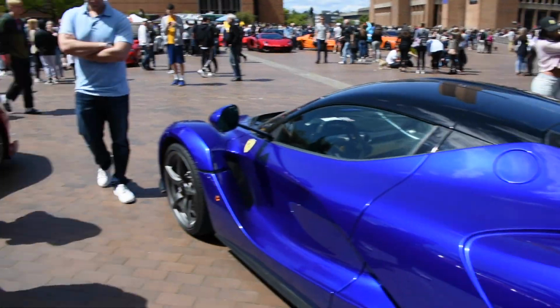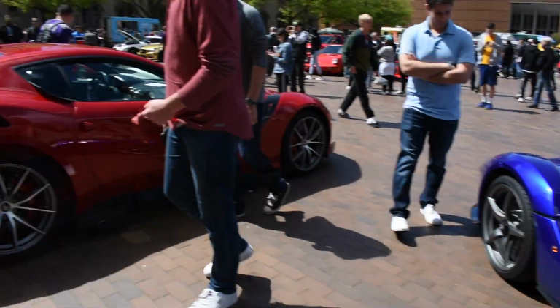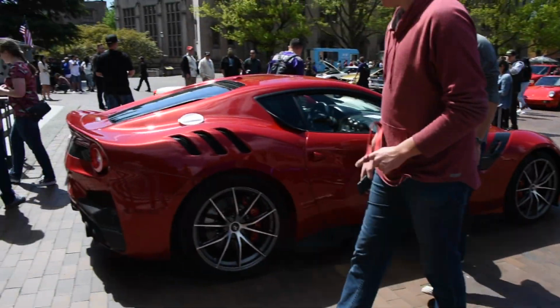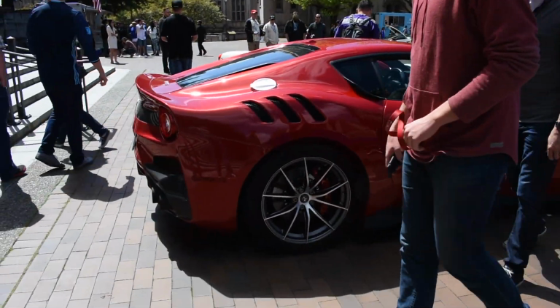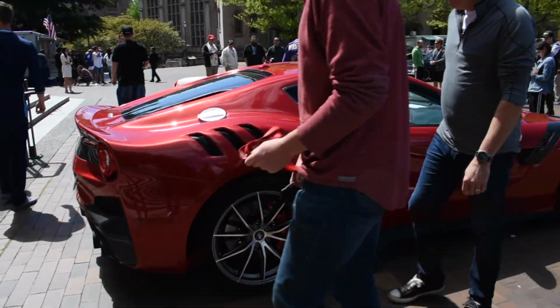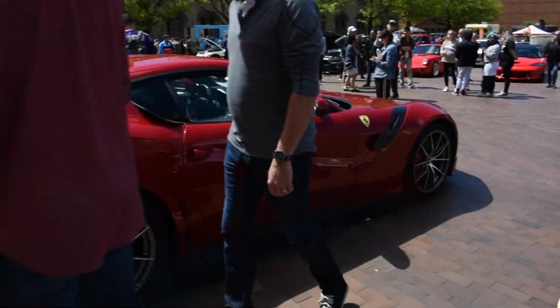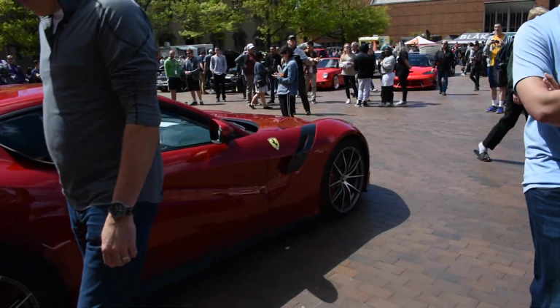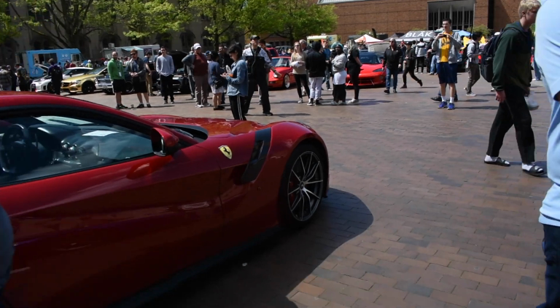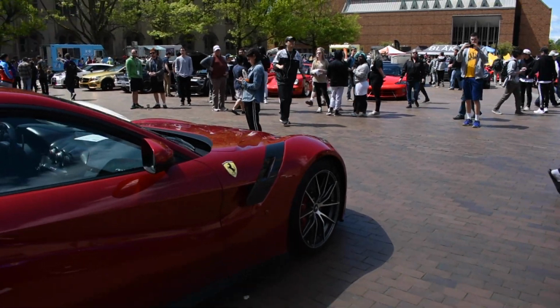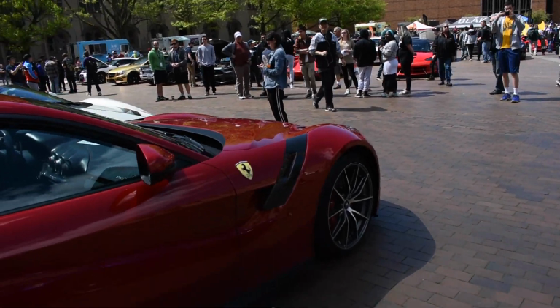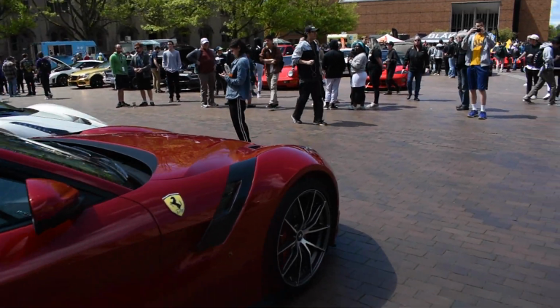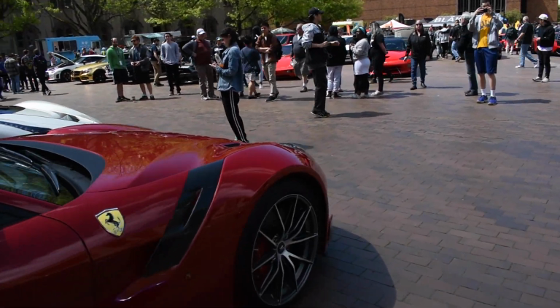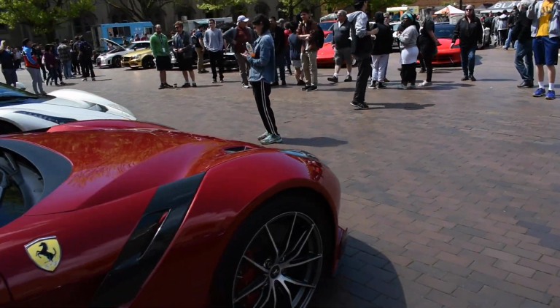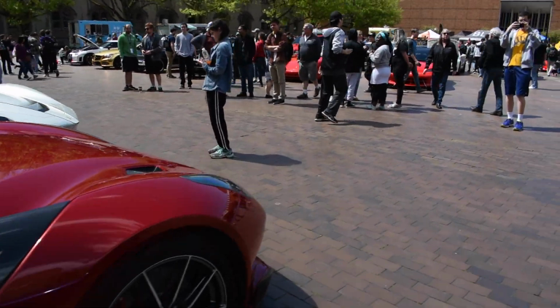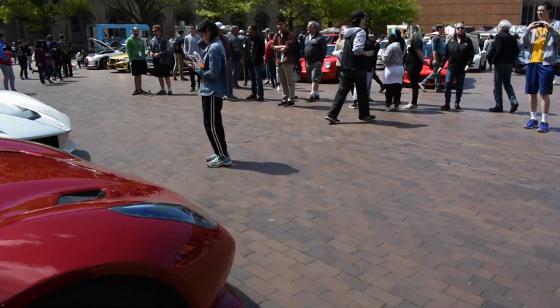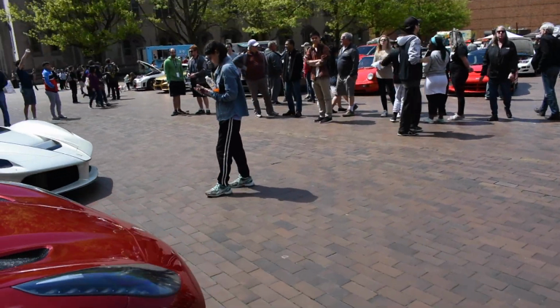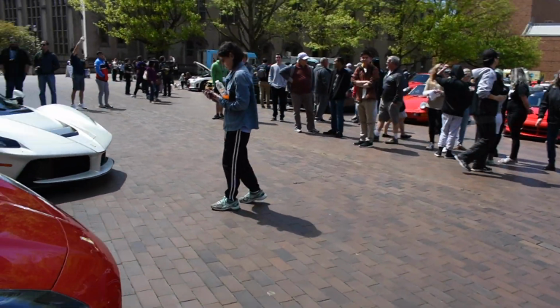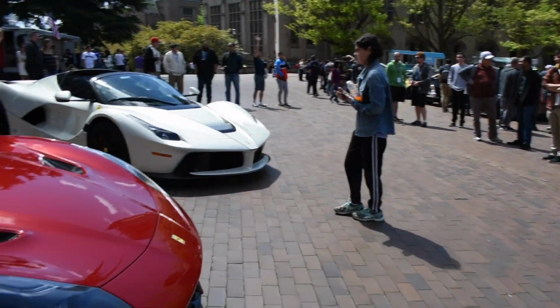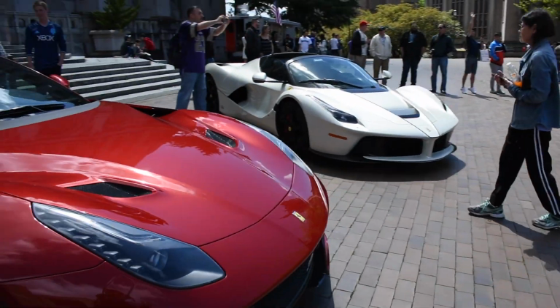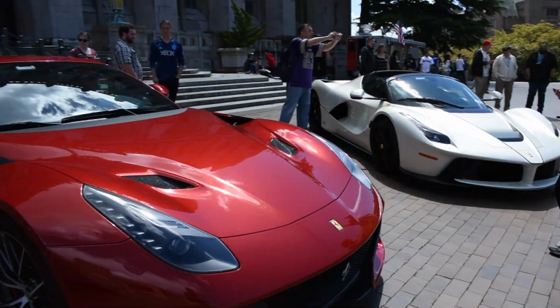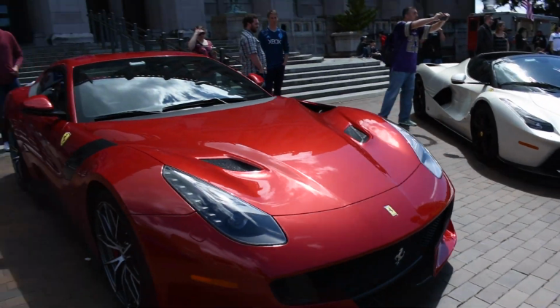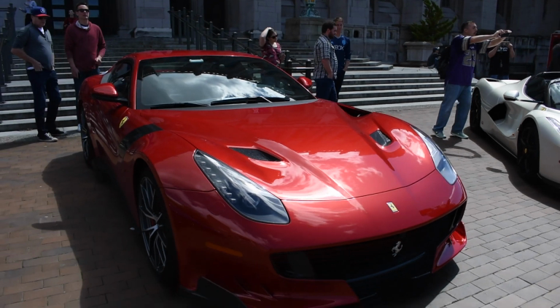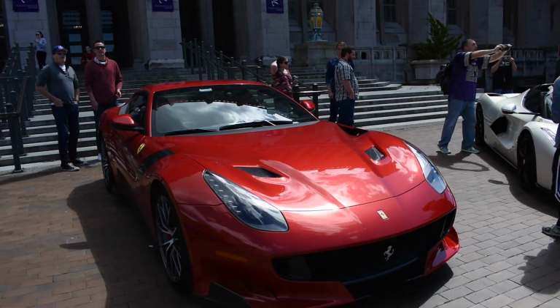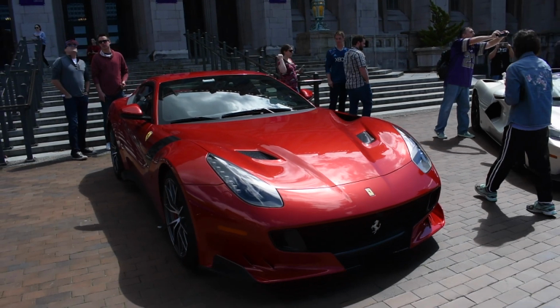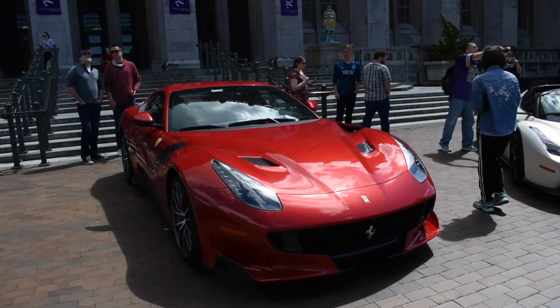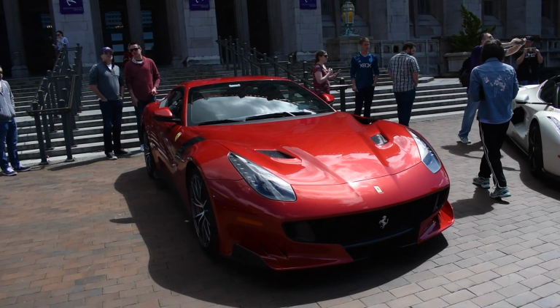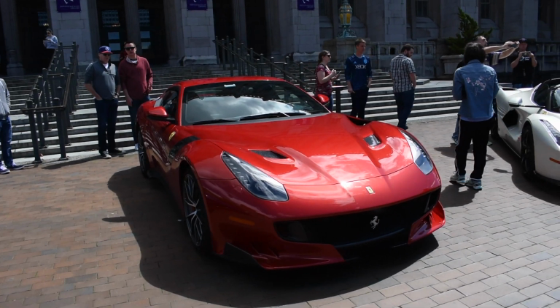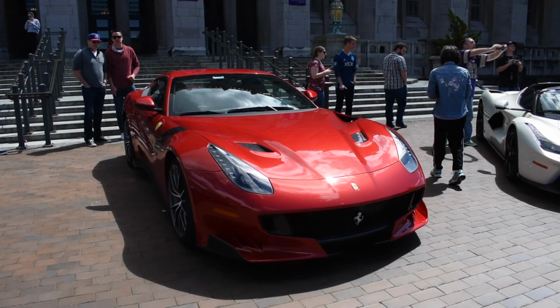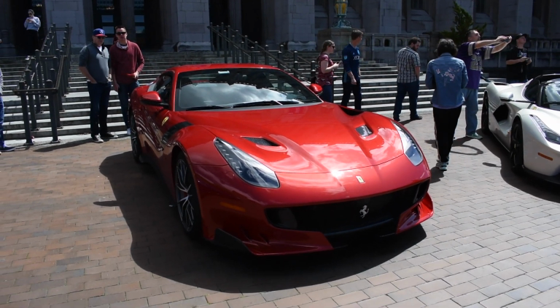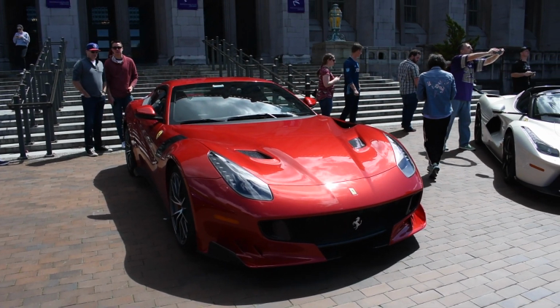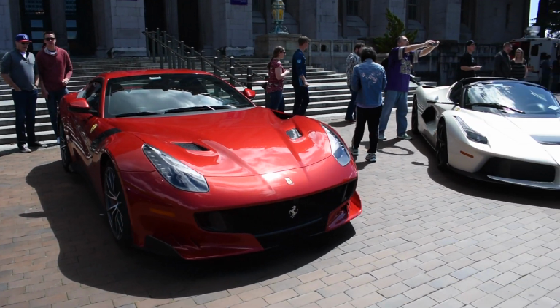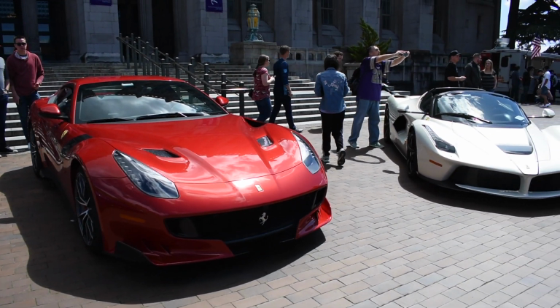And then here, the Ferrari F12 TDF — kind of the high-performance inspired version of the Ferrari F12 Berlinetta. Also limited; I don't remember the exact number right now.